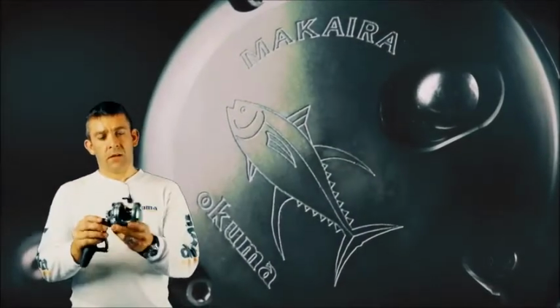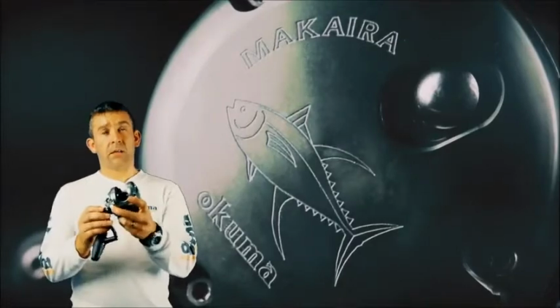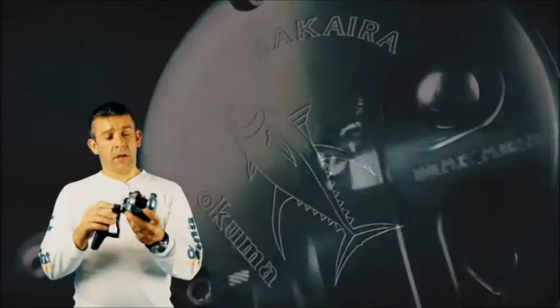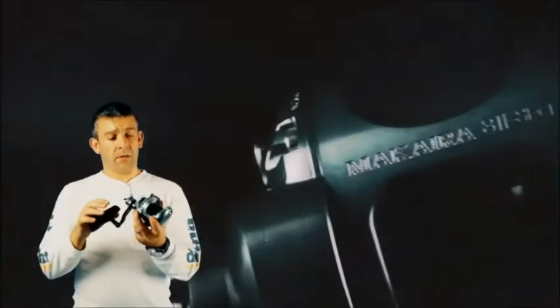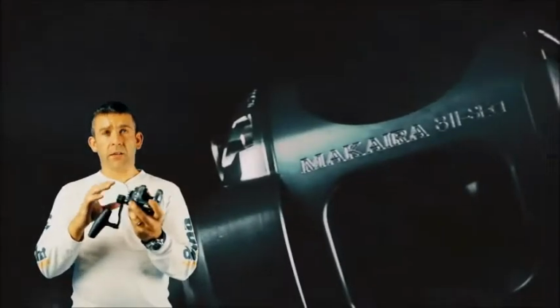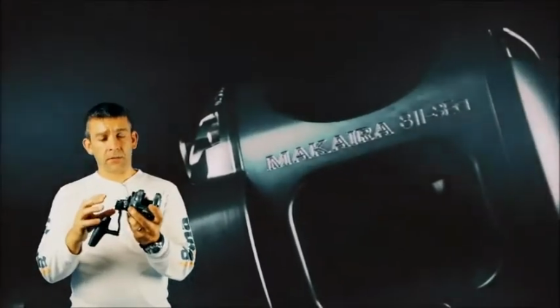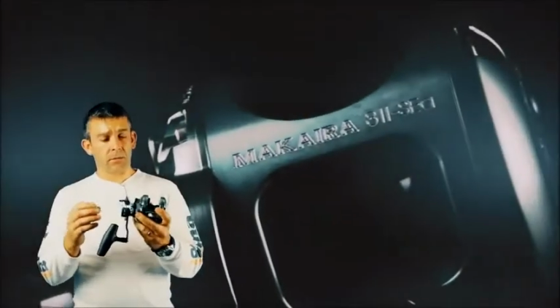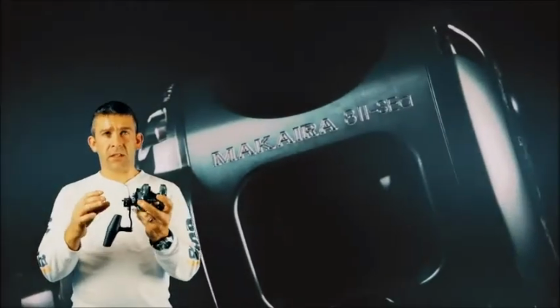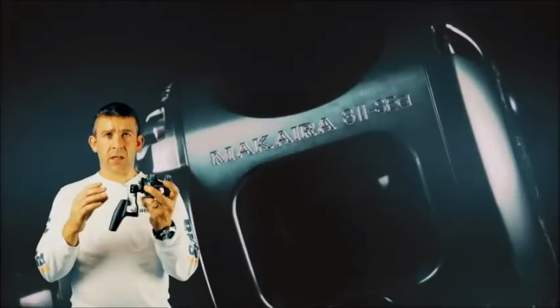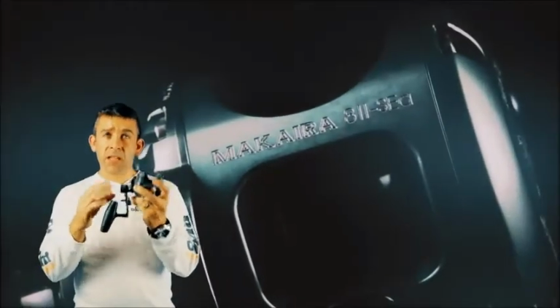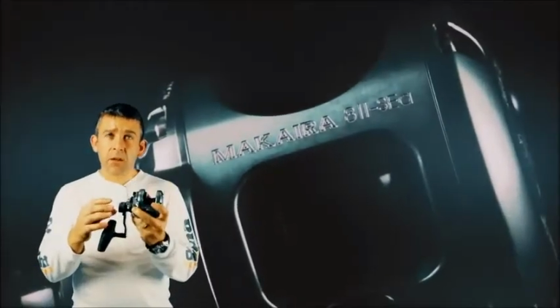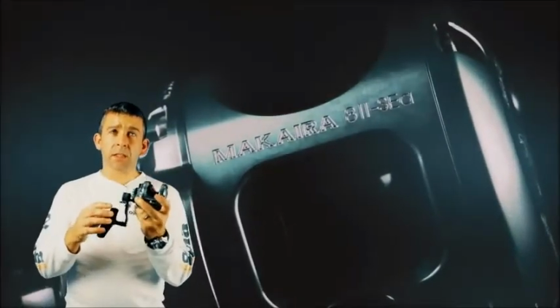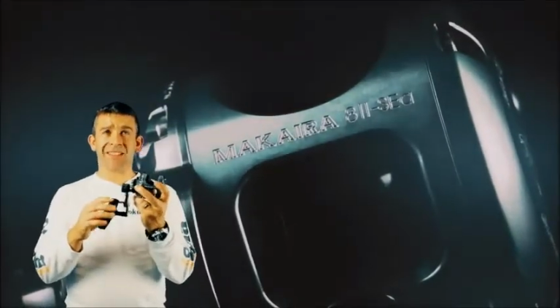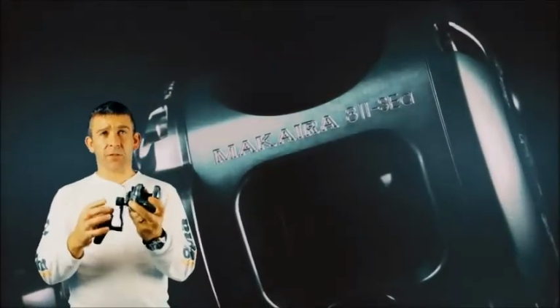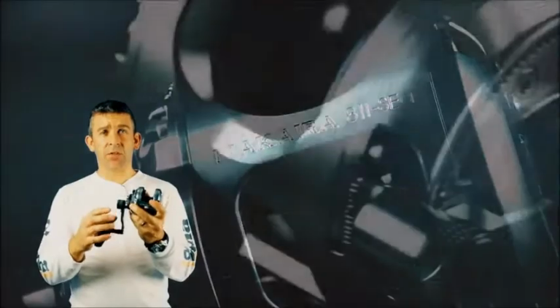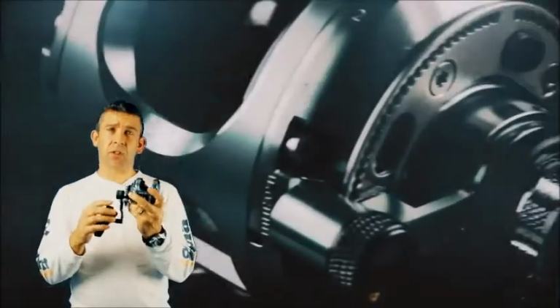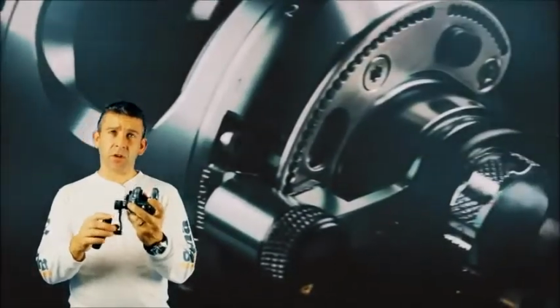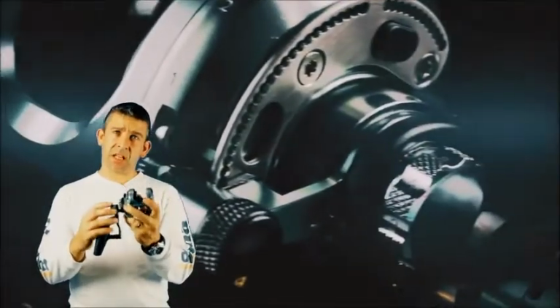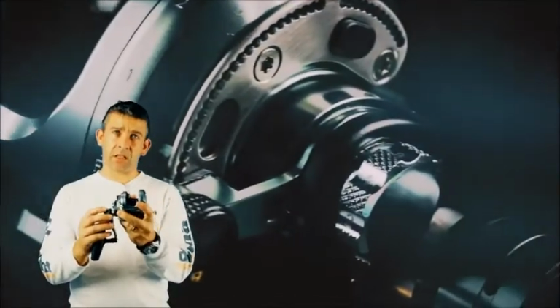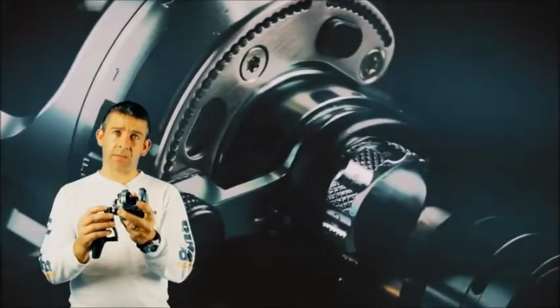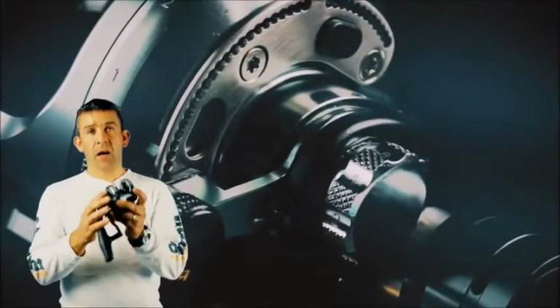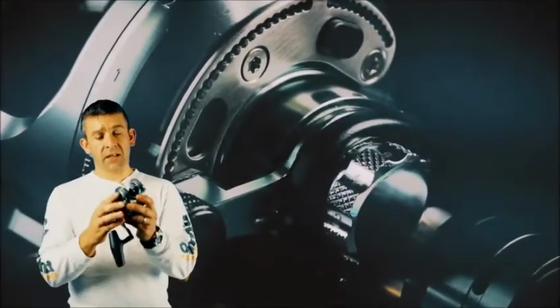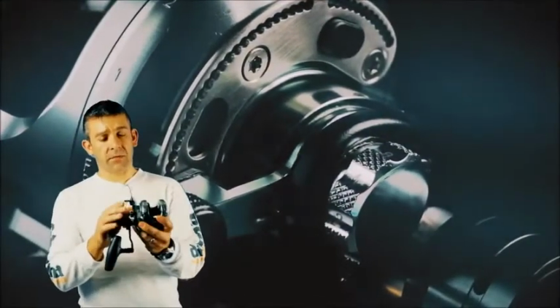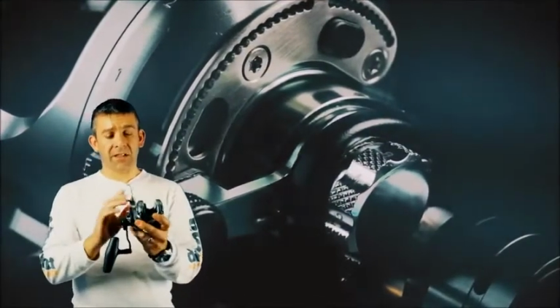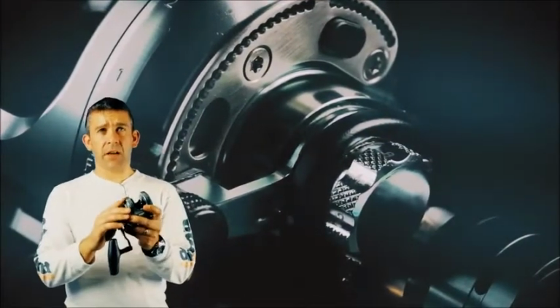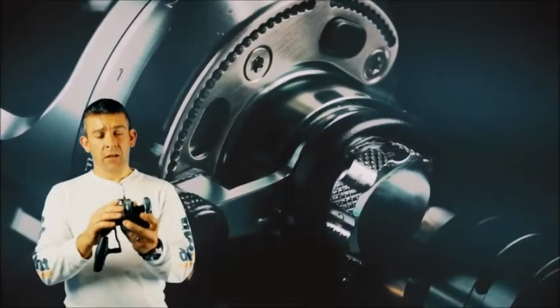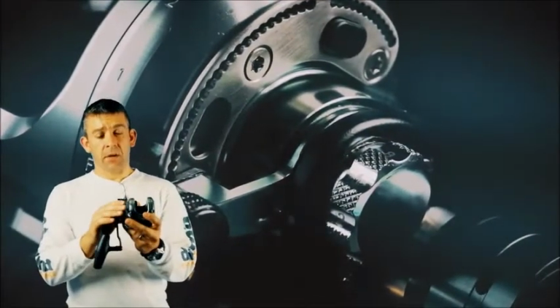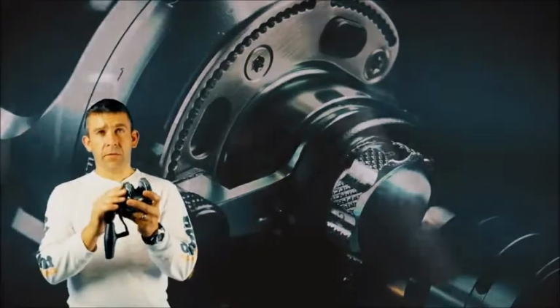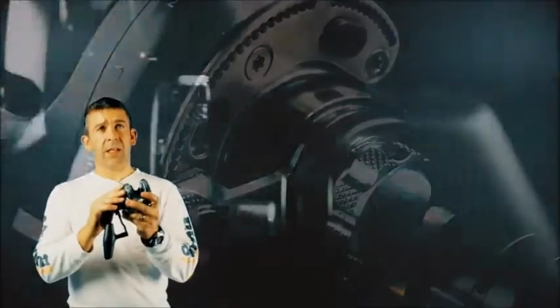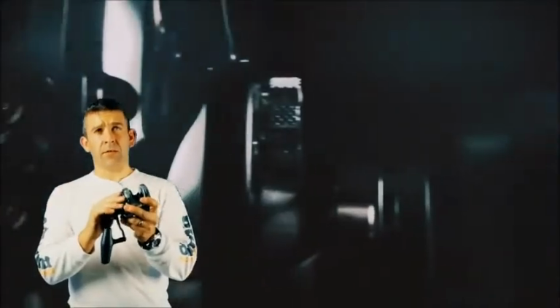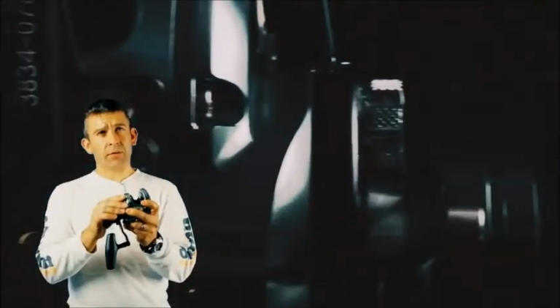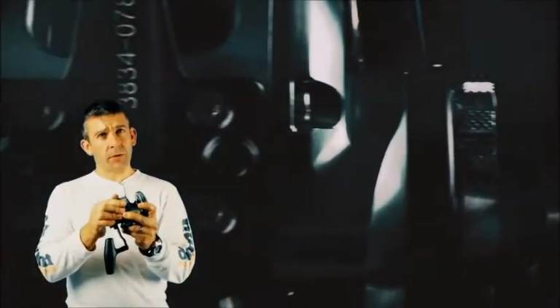The gearing on the Makaira is helical cut, which means it meshes a lot better because it has extra smoothness and is much stronger than standard gearing. The Makaira size 8 features a lever drag with over 15 kilos of drag pressure at full.